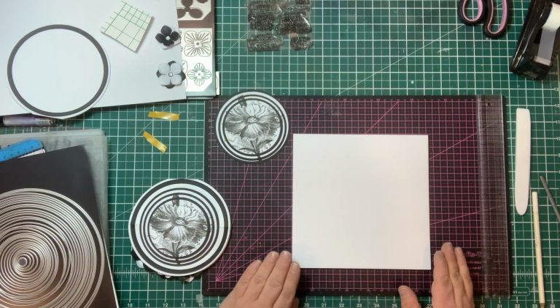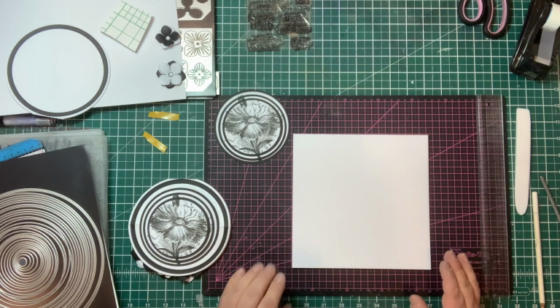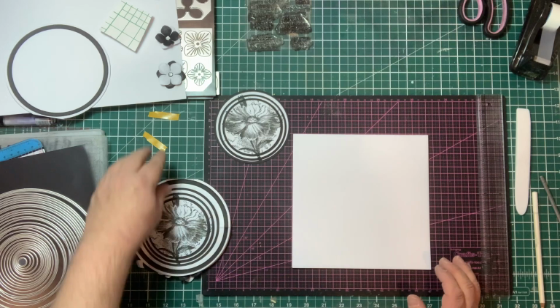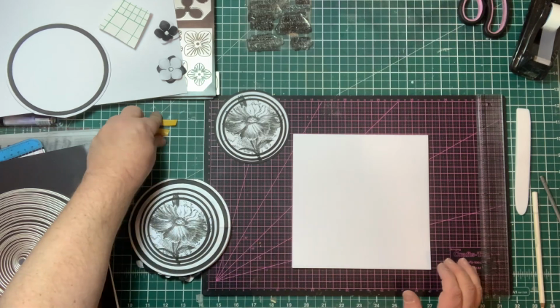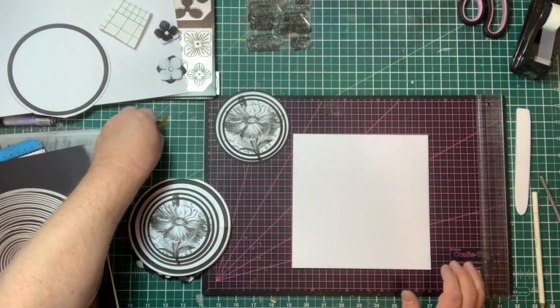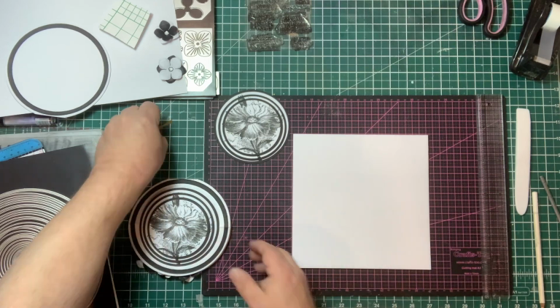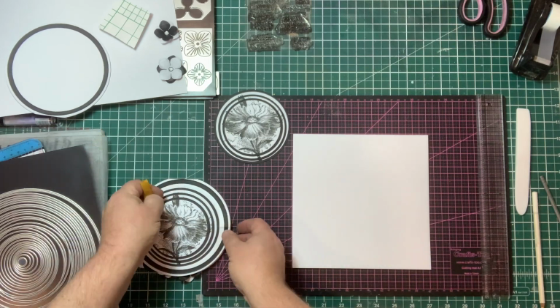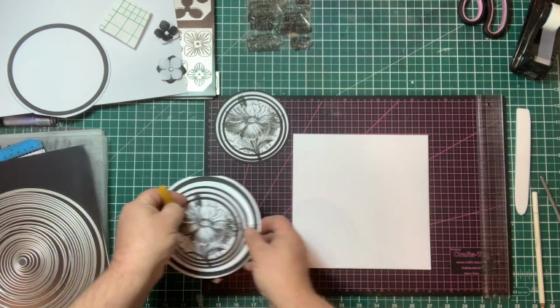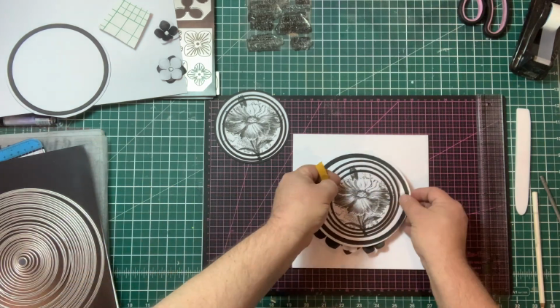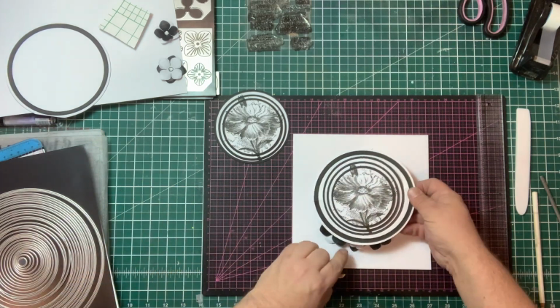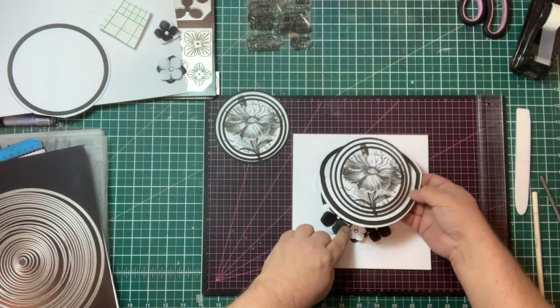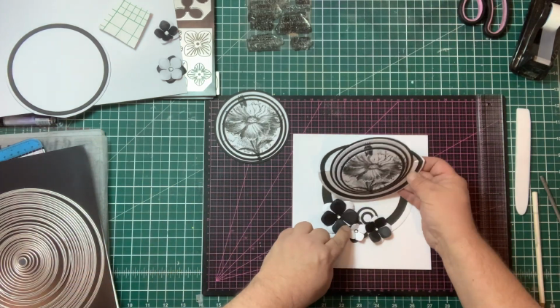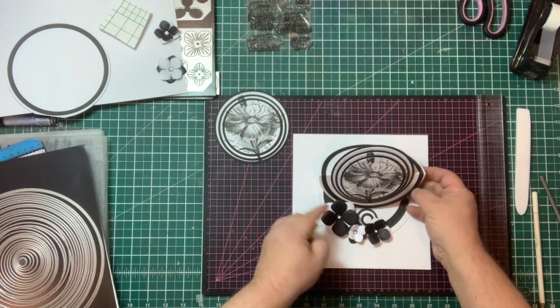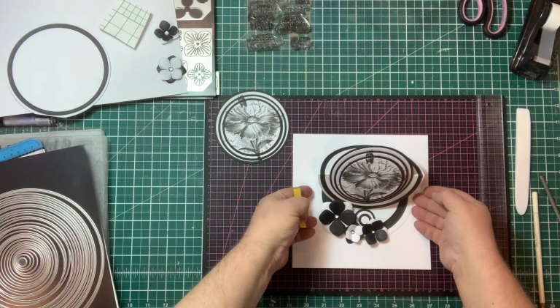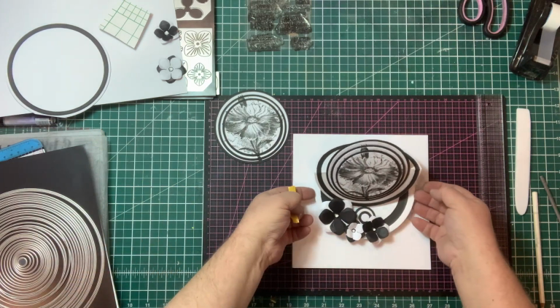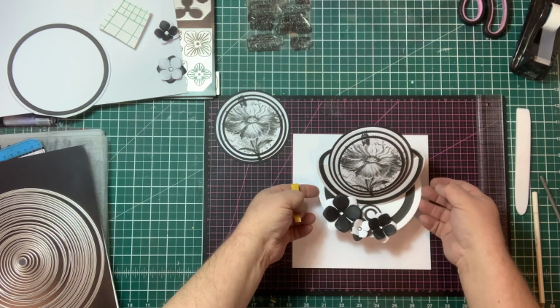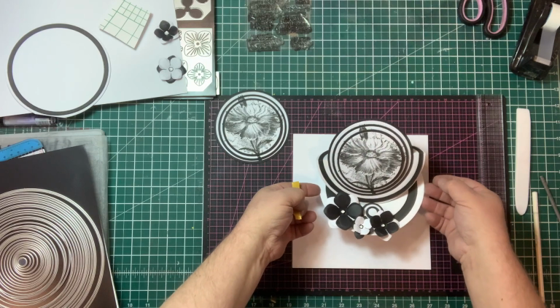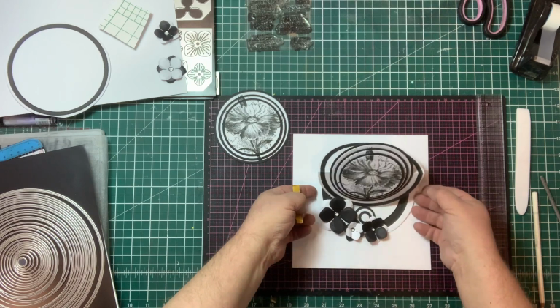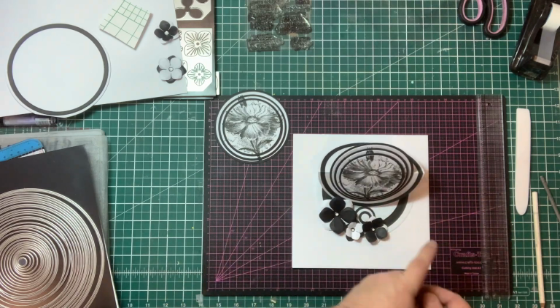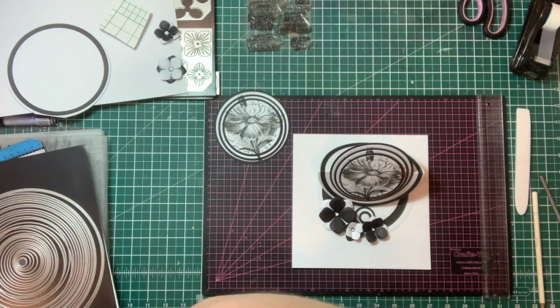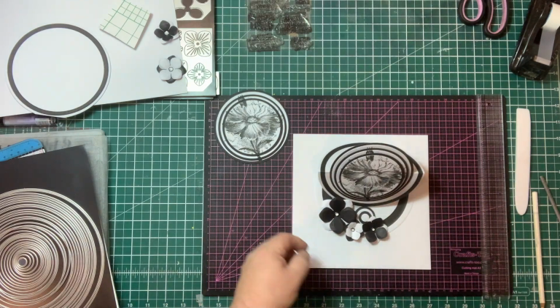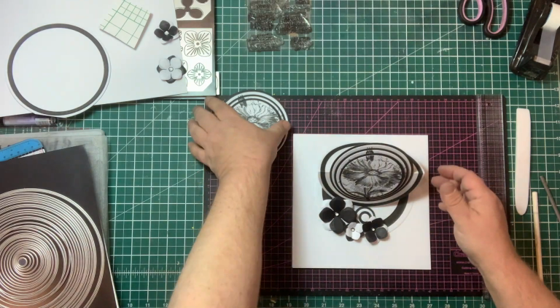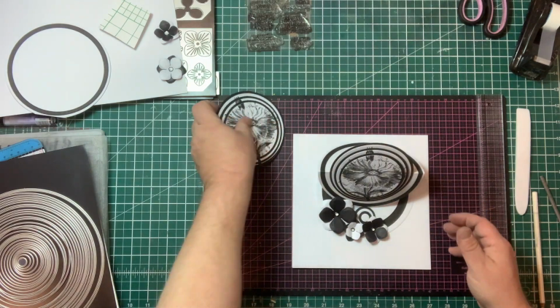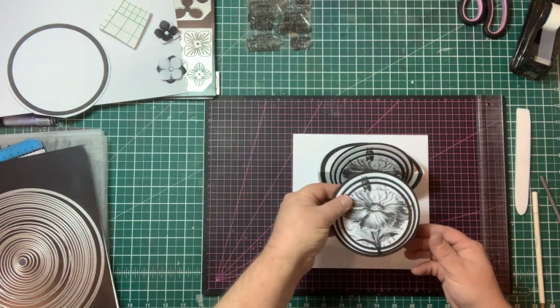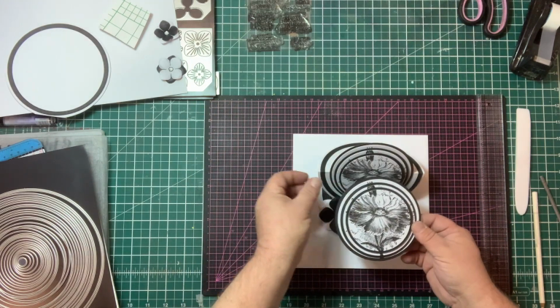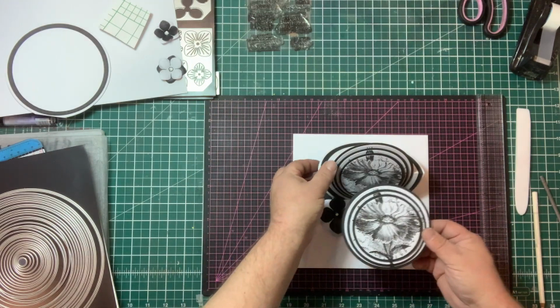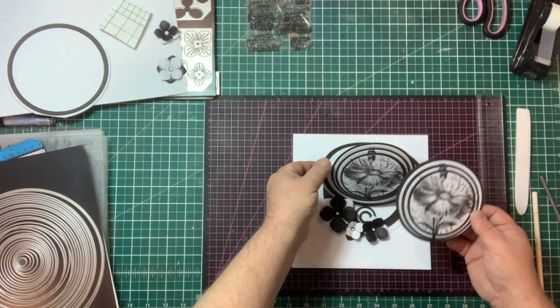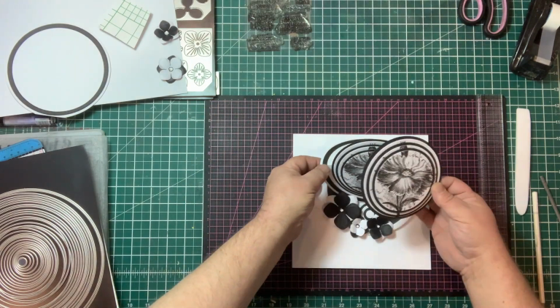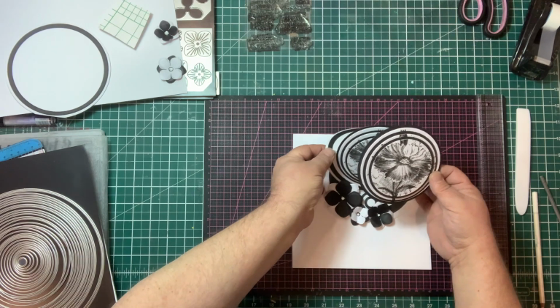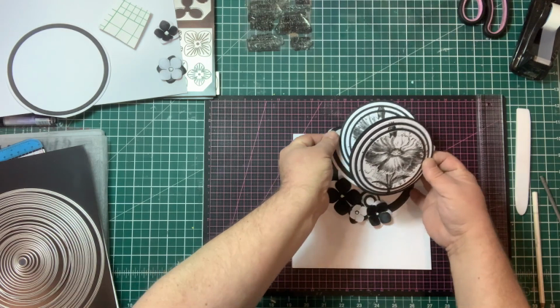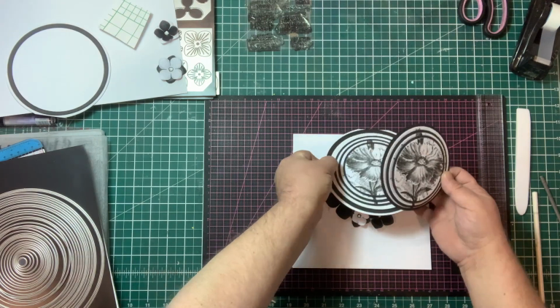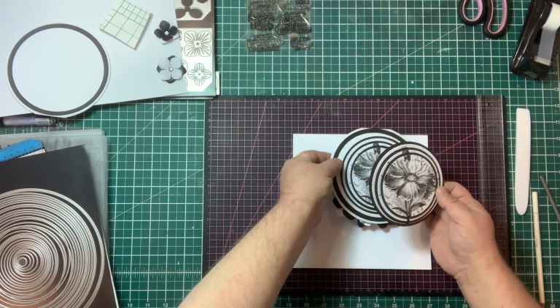This is the second part of the demo showing how to make the easel card. In the first part we made our central piece, and now we want to make a card to mount it onto.